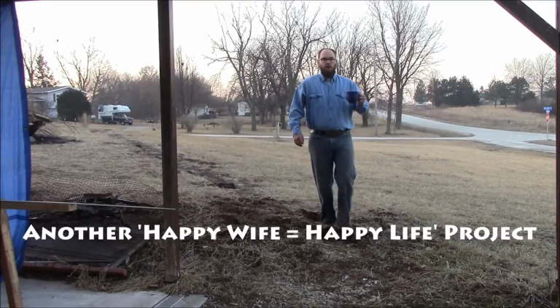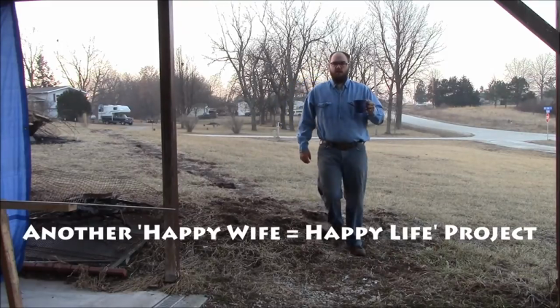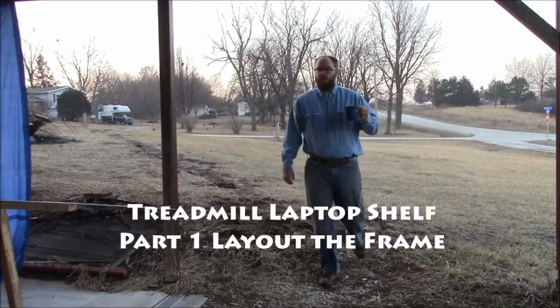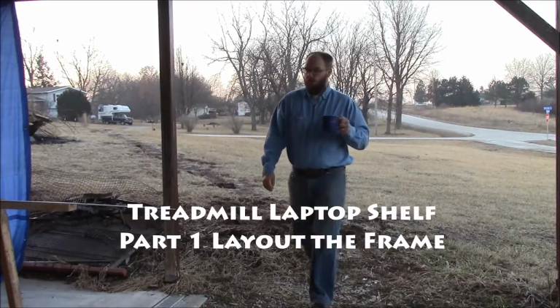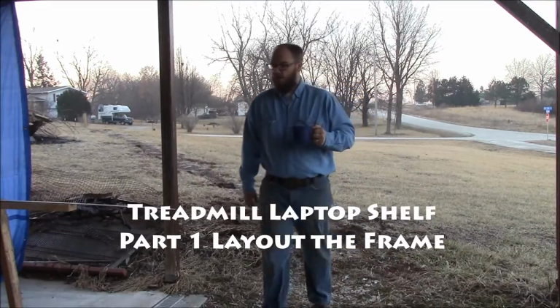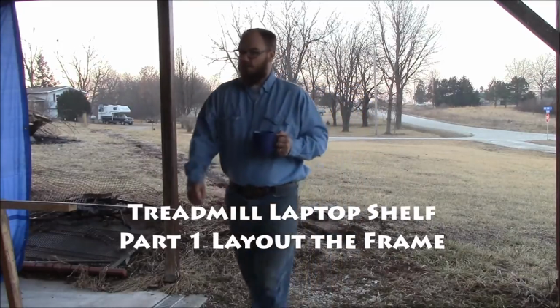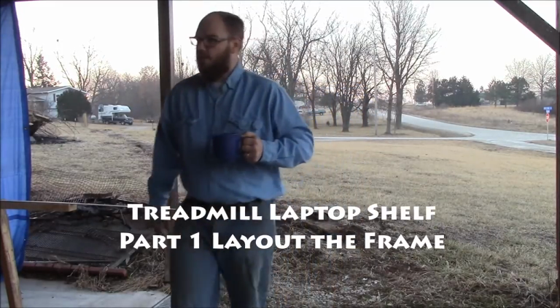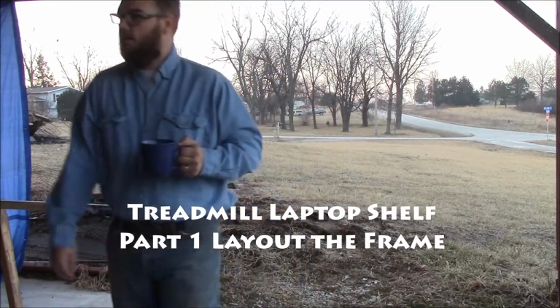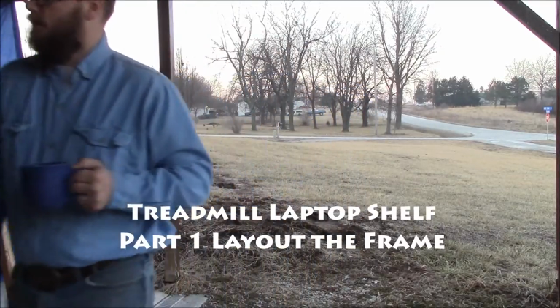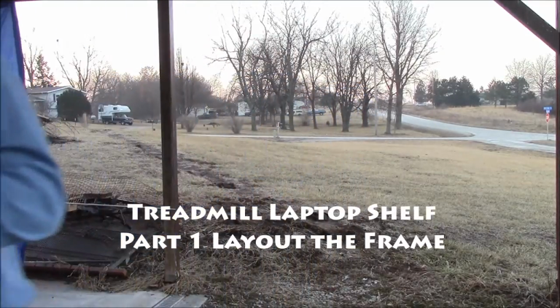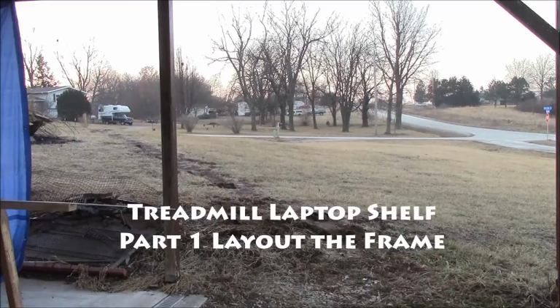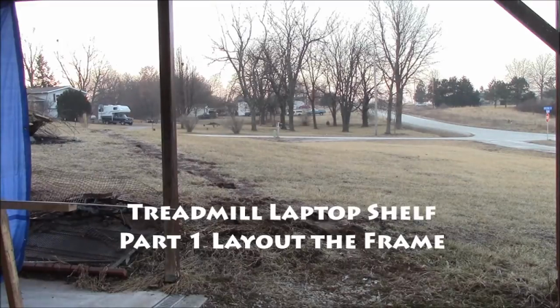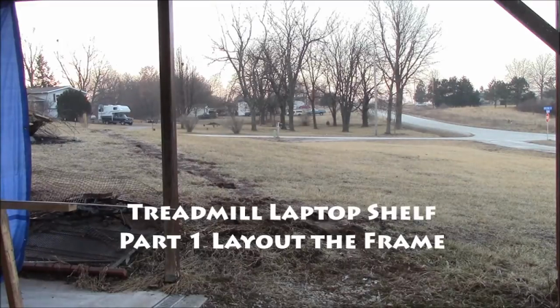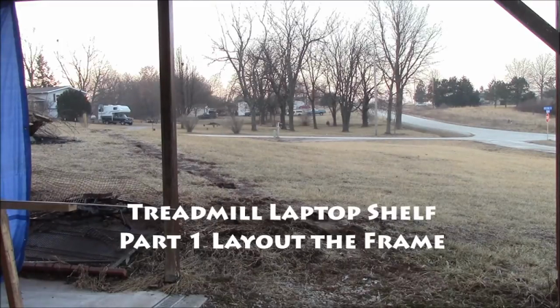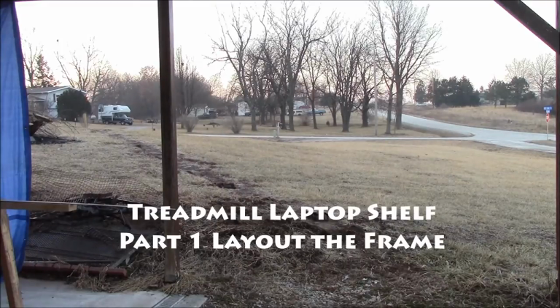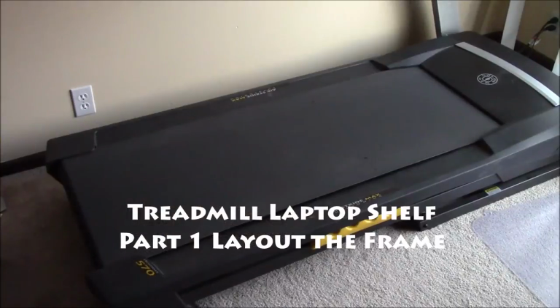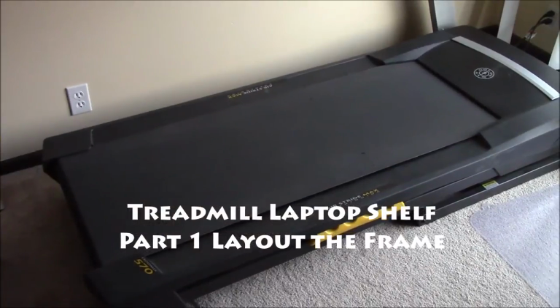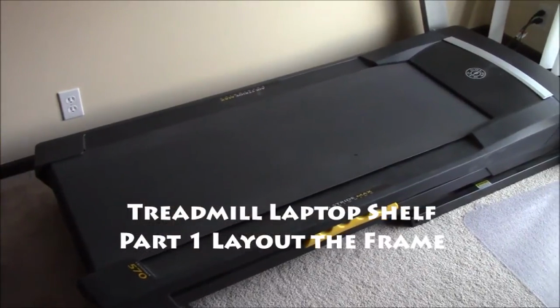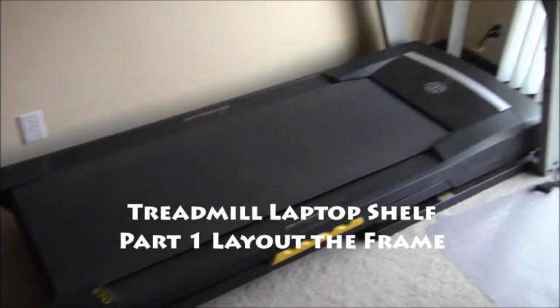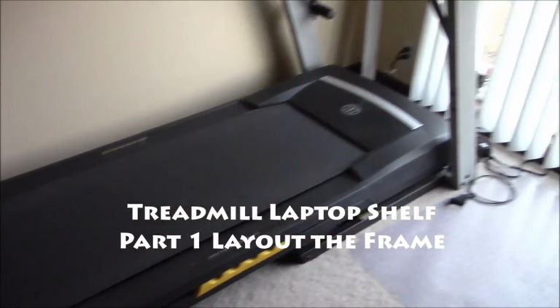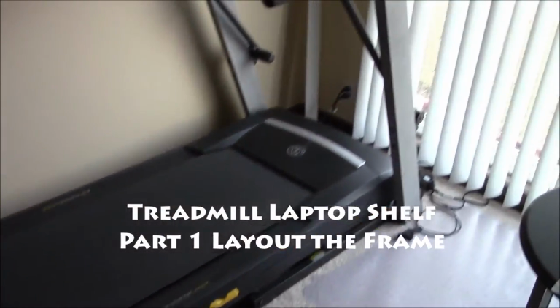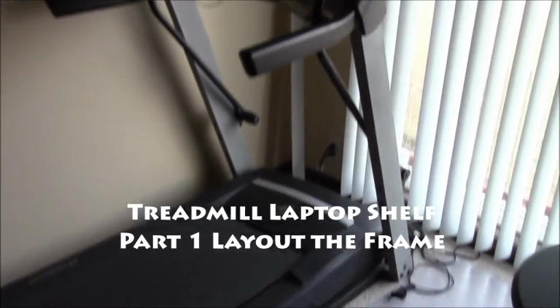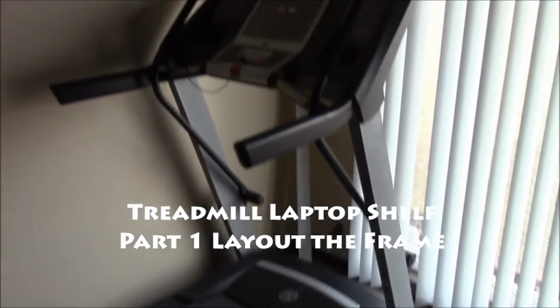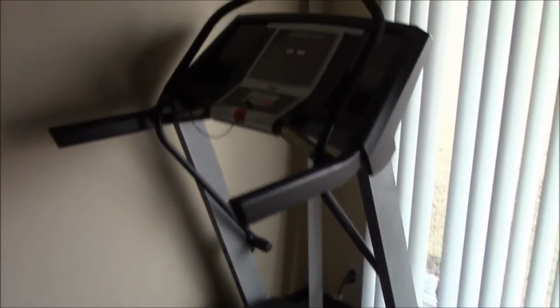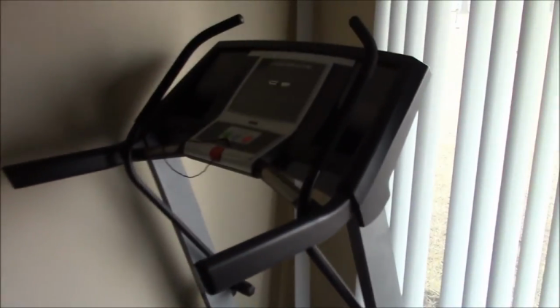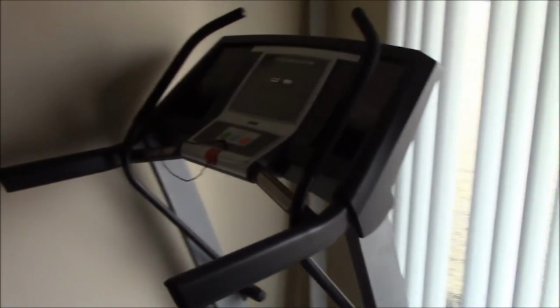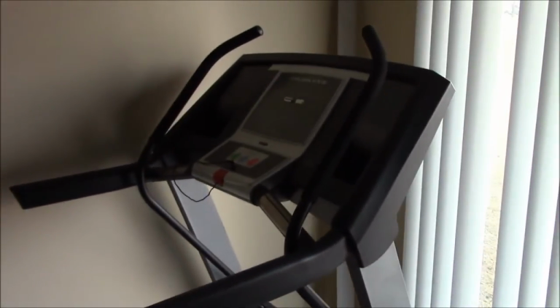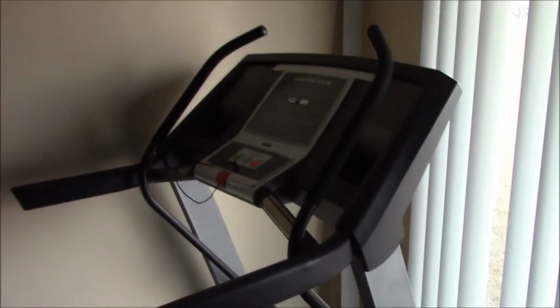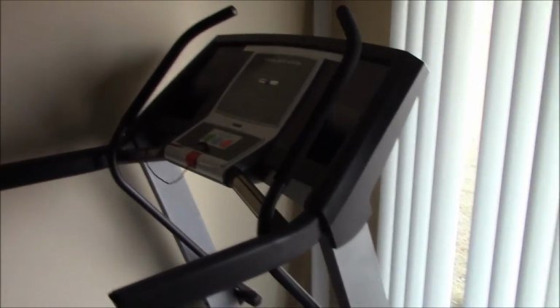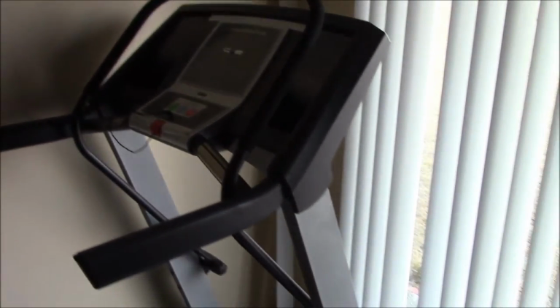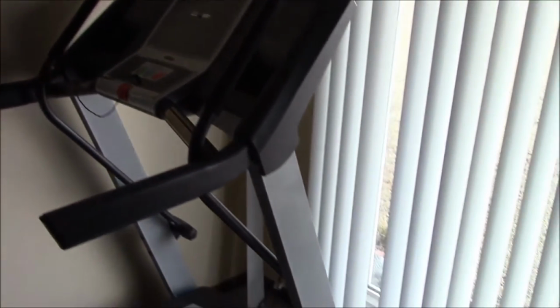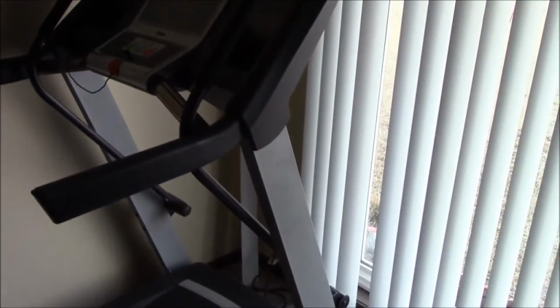It's looking like another wonderful day to build something. This may just look like your regular treadmill, but it's about to get its first useful option.